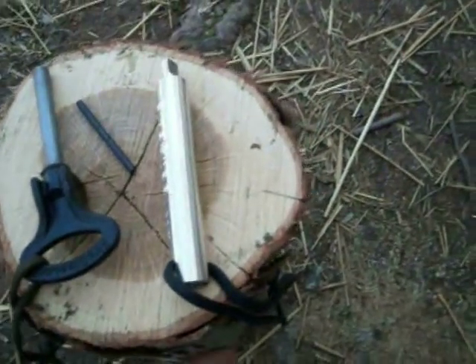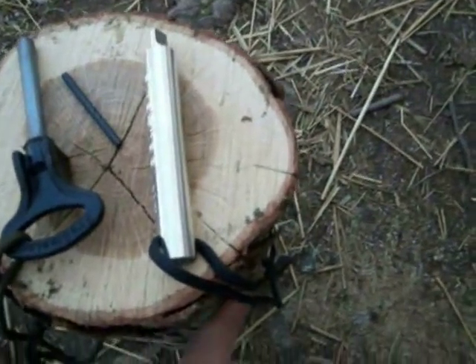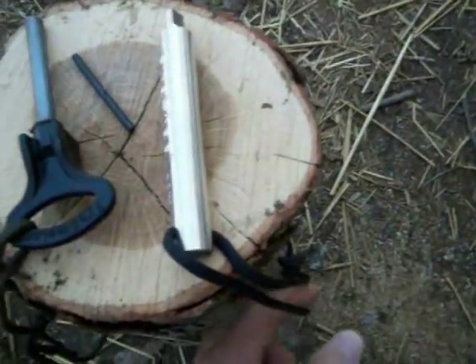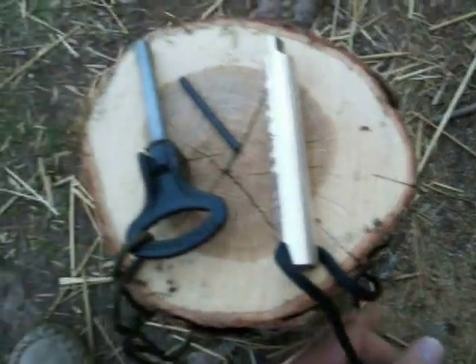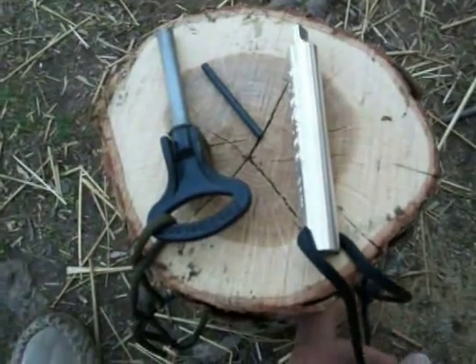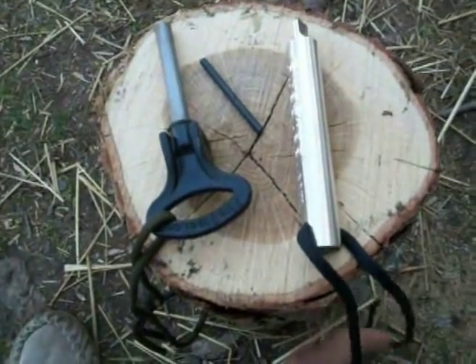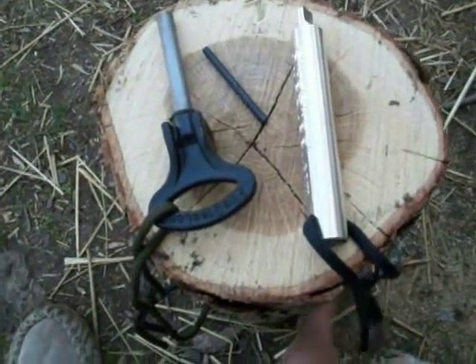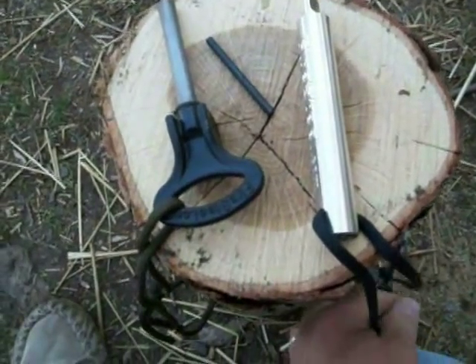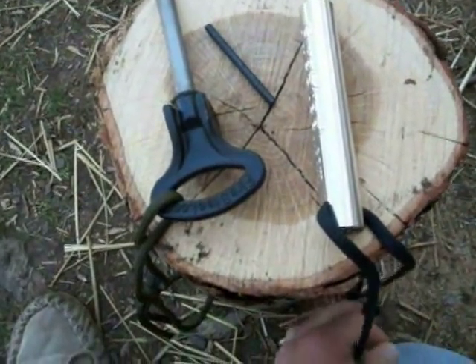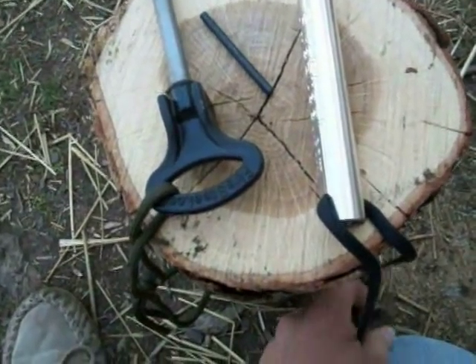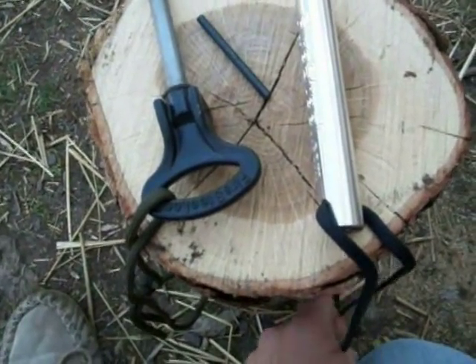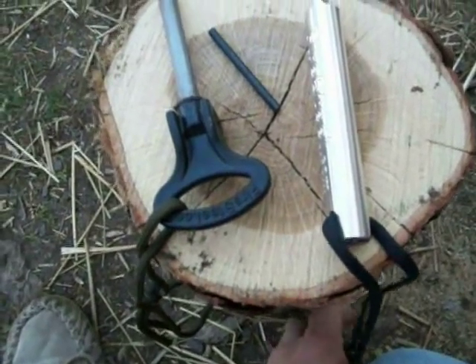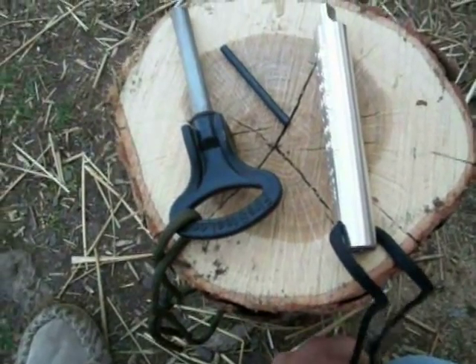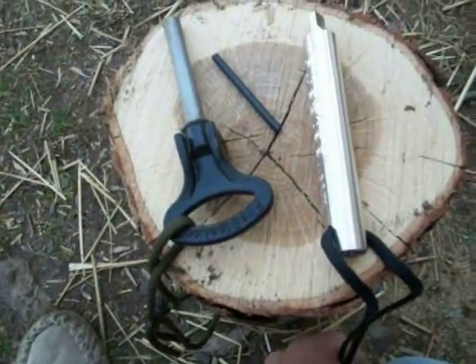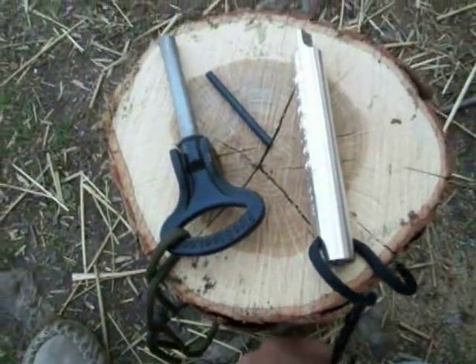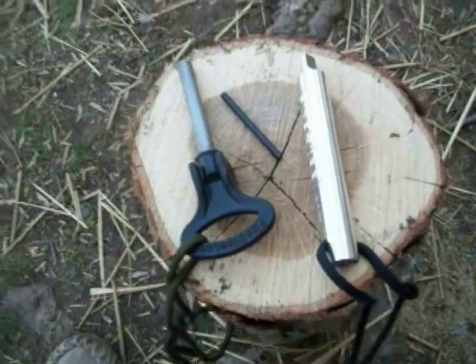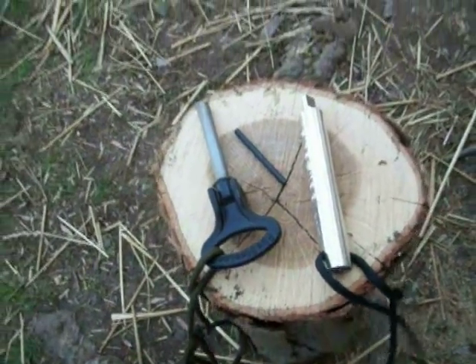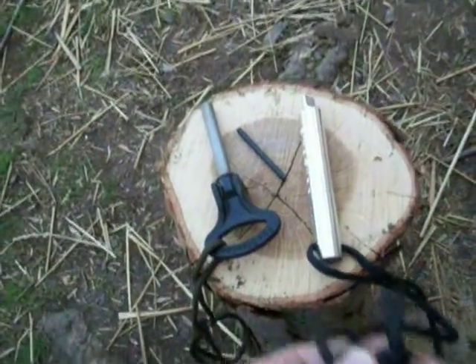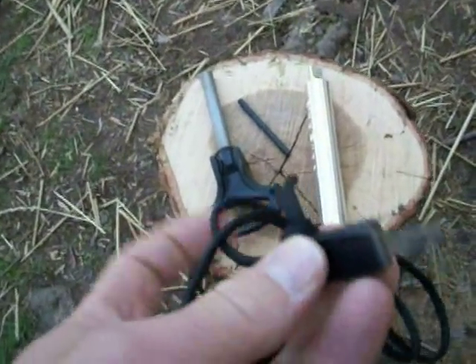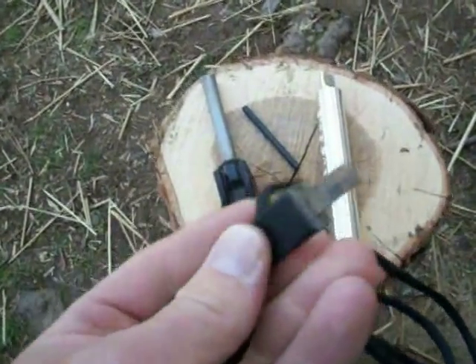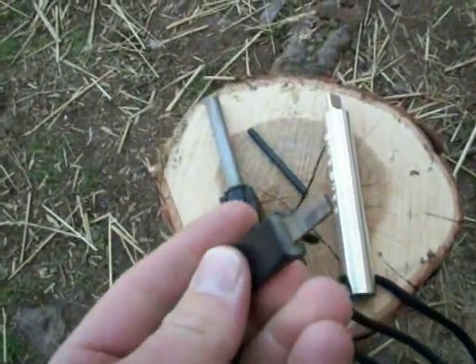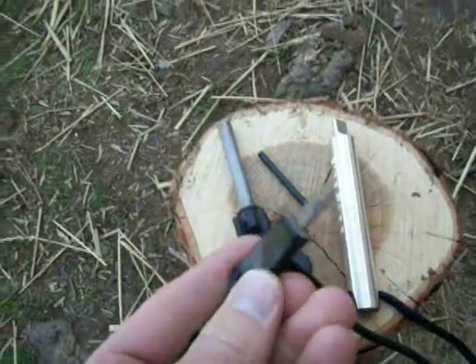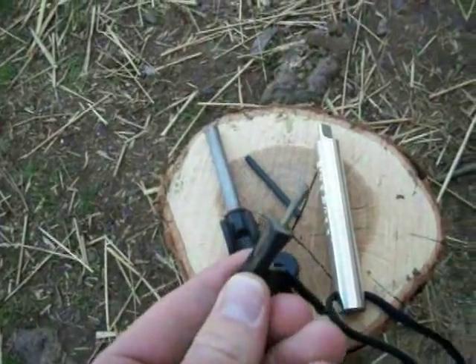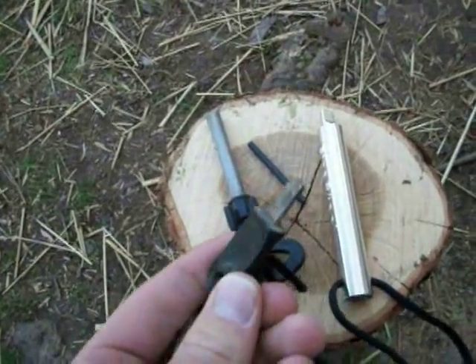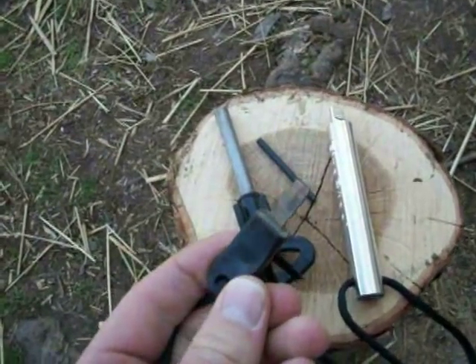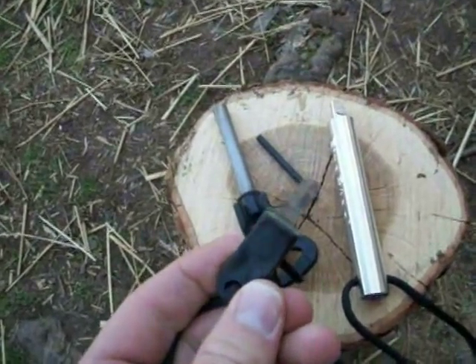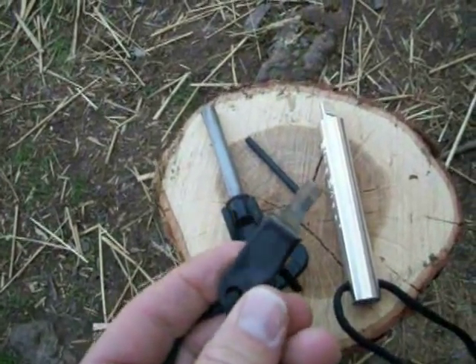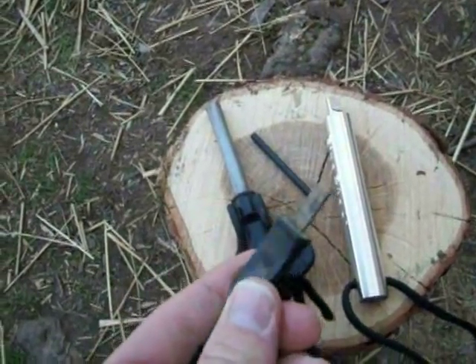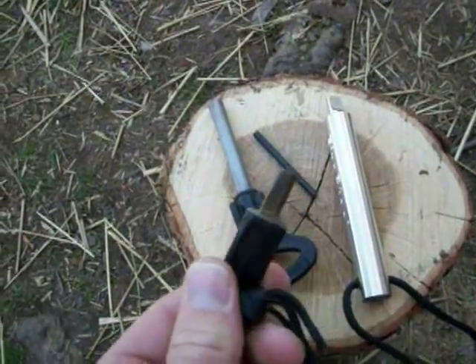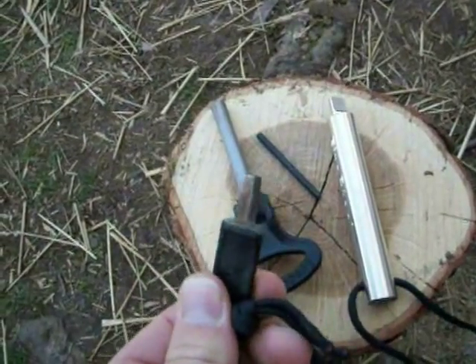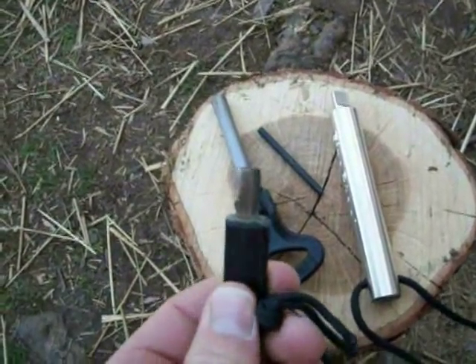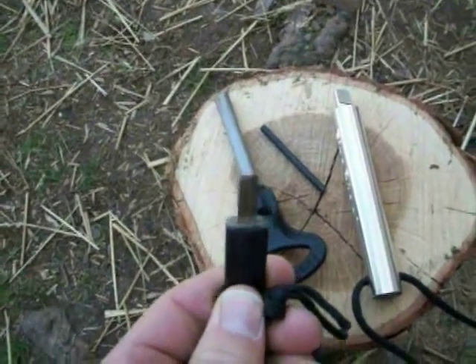This one's between $10 and $15, and it comes with a scraper. The scrapers that come with FireSteel.com — I think they're called Super Scrapers — cost around $2. They're very, very good, but not as good as they could be.